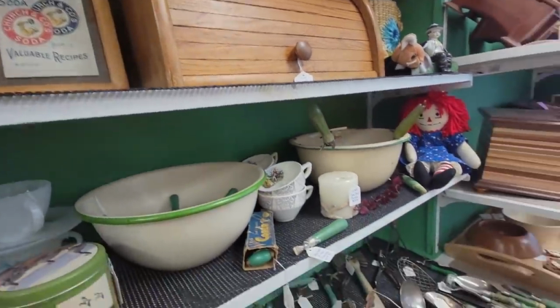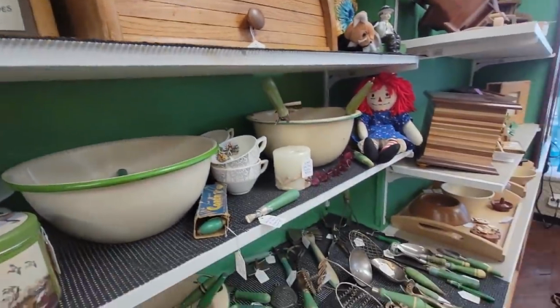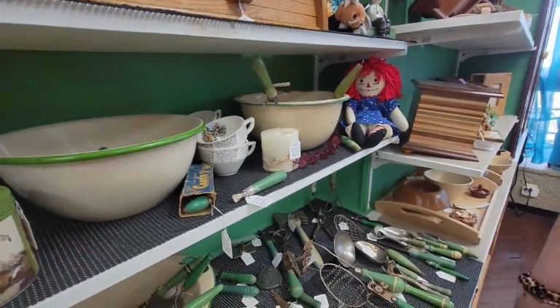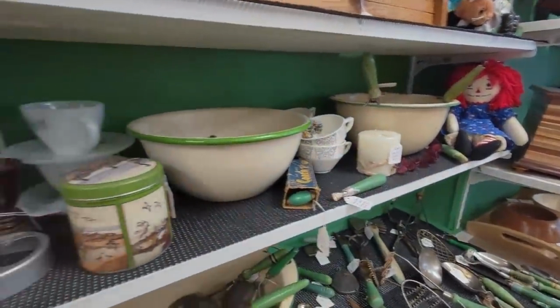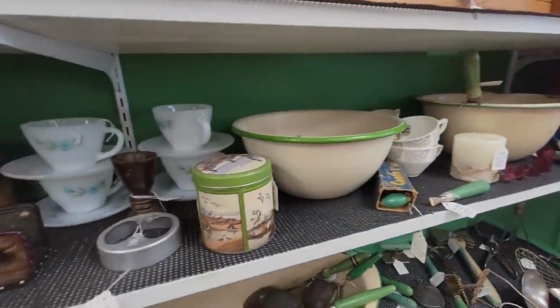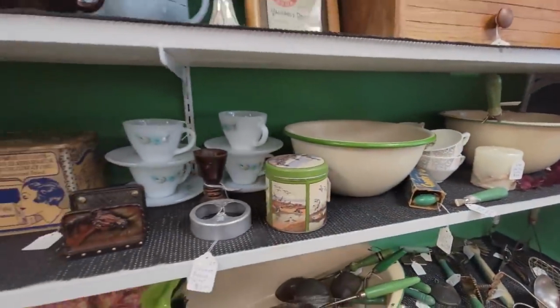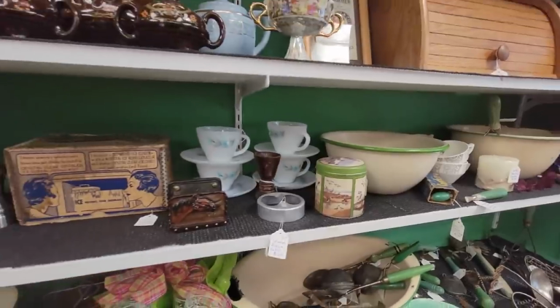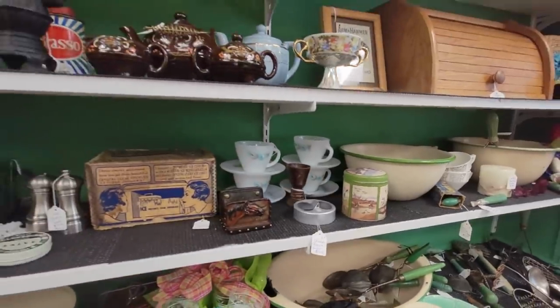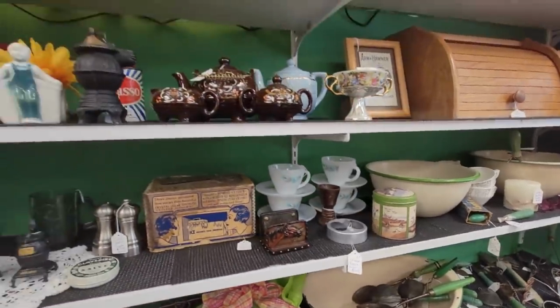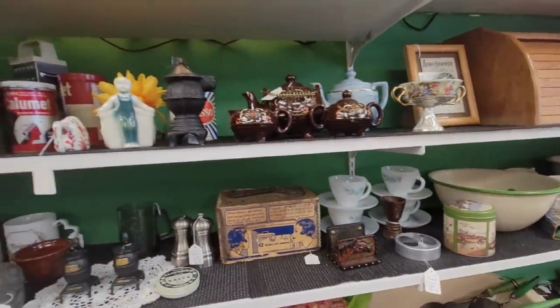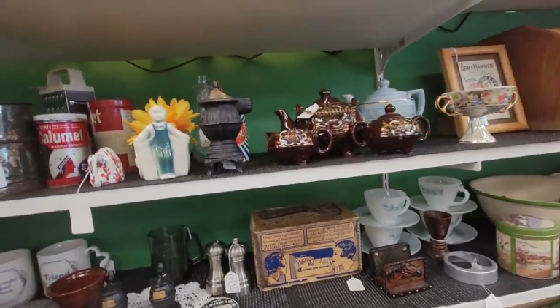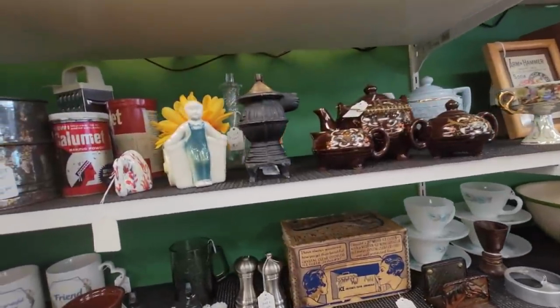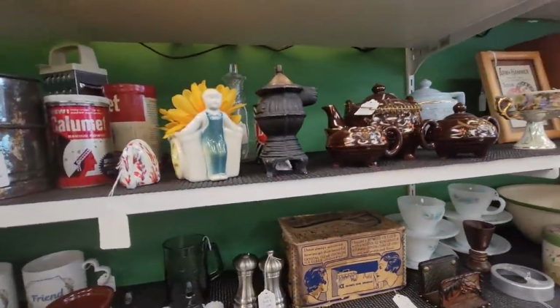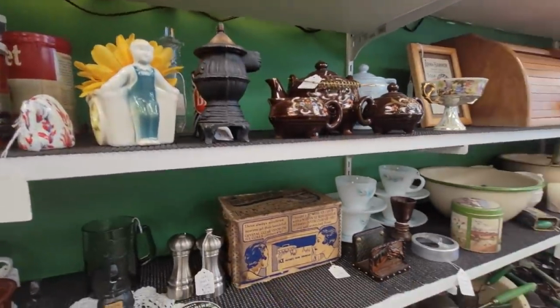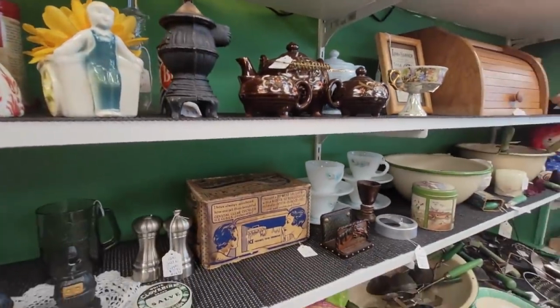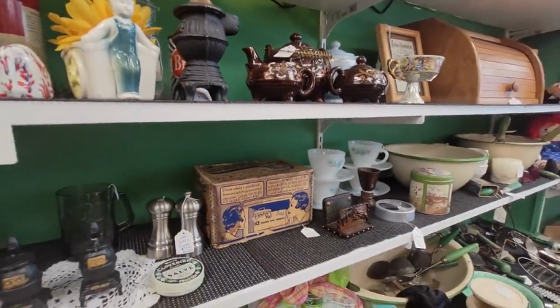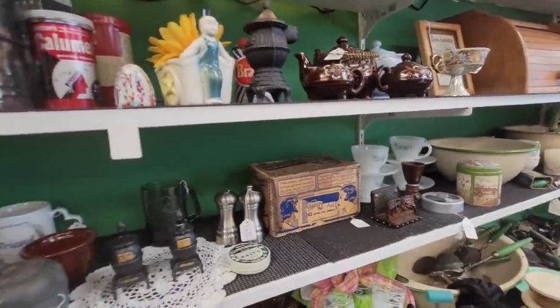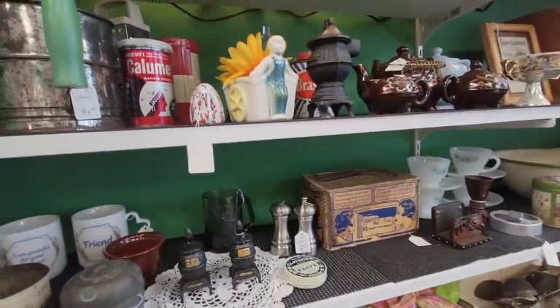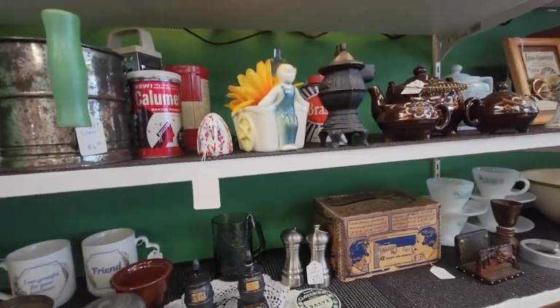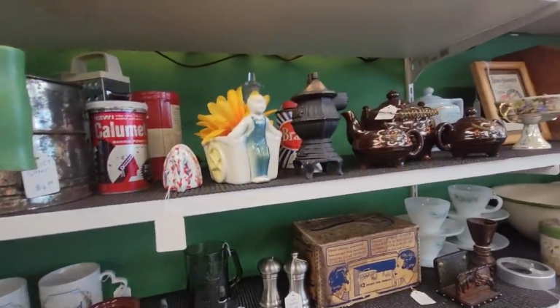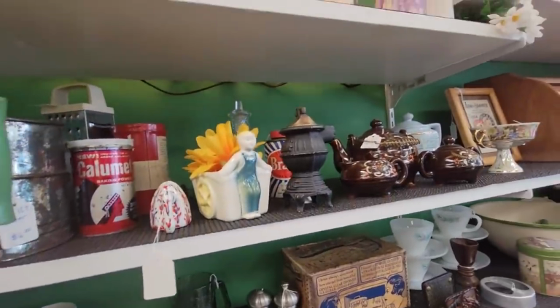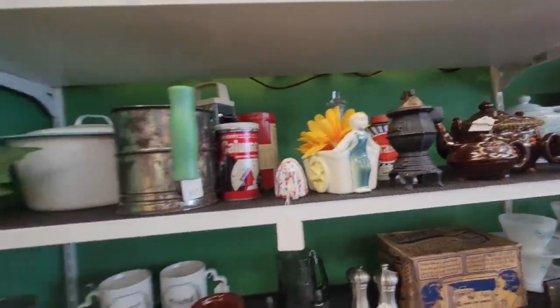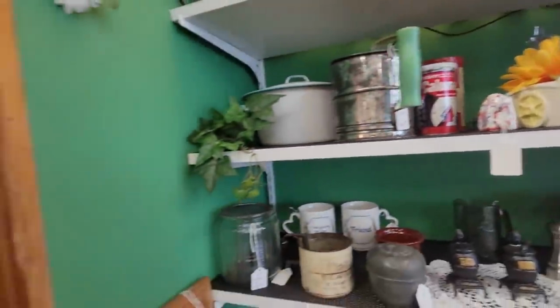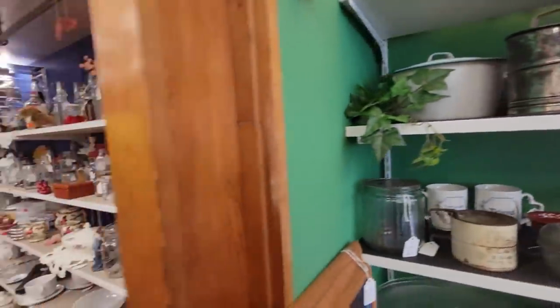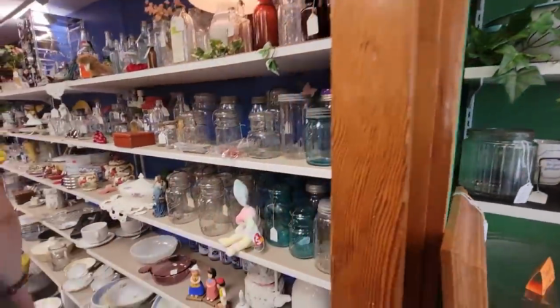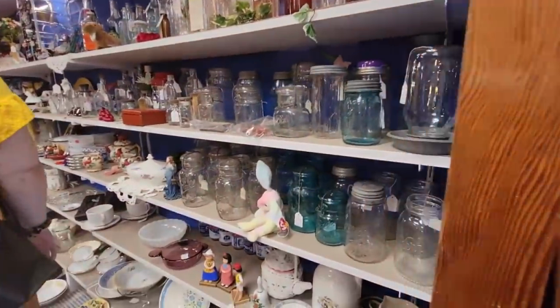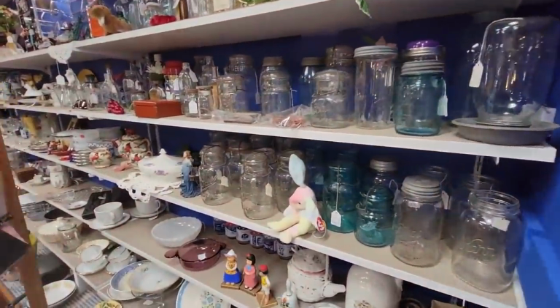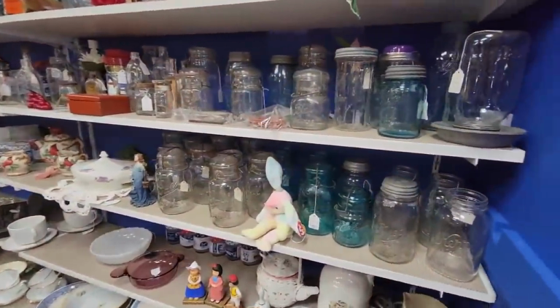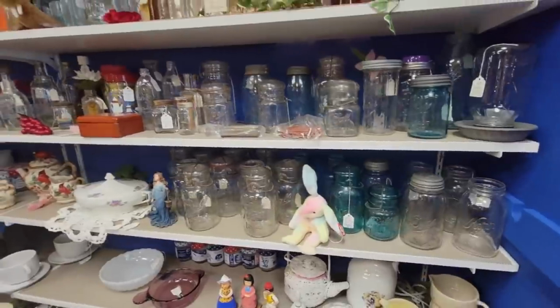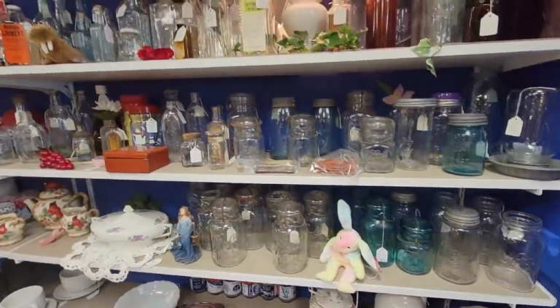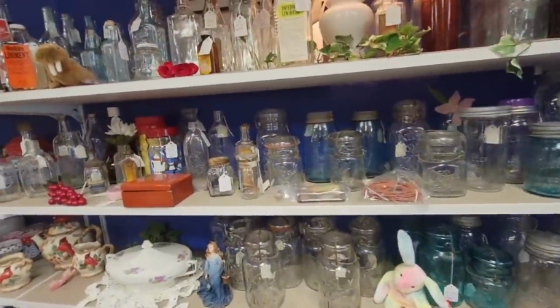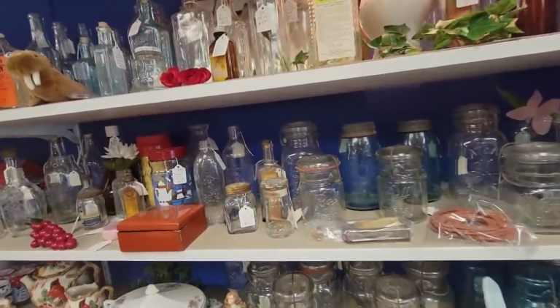Jello molds. We'll go through your checkout. Bye-bye. Some bottles.